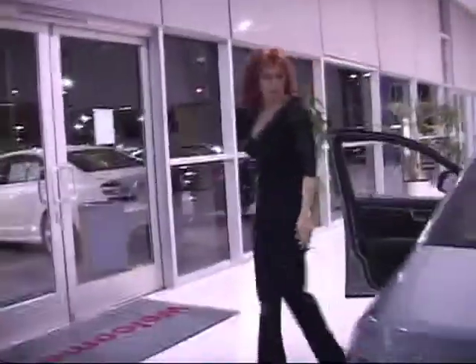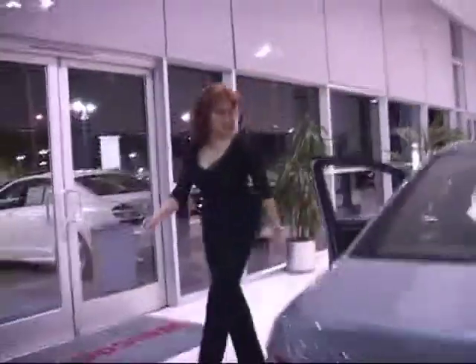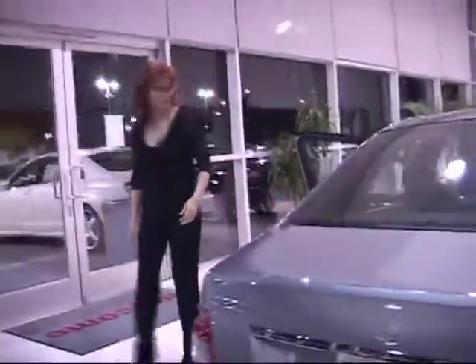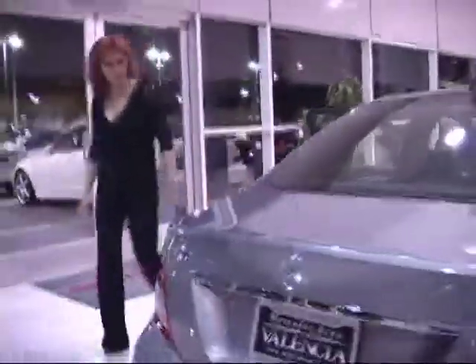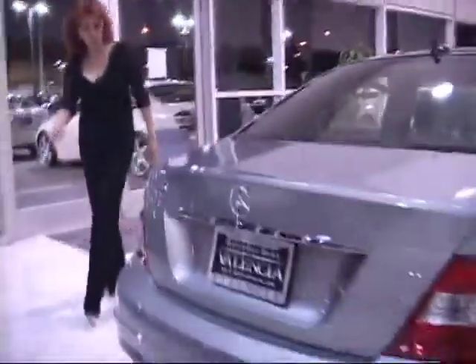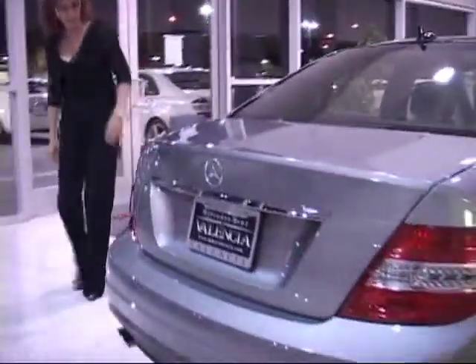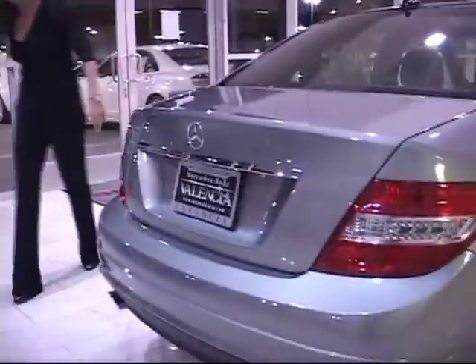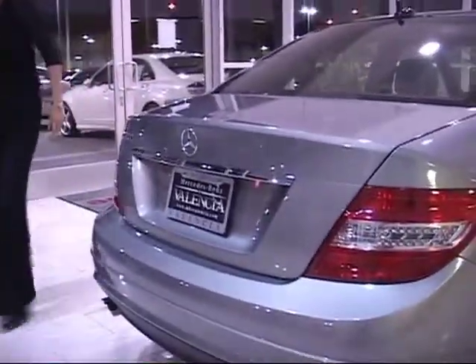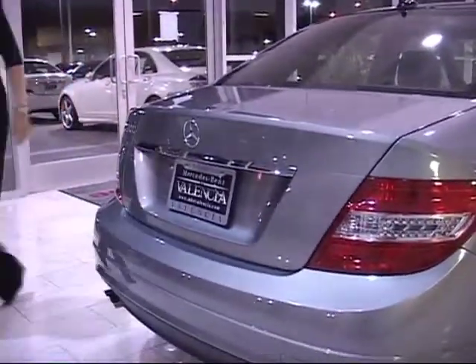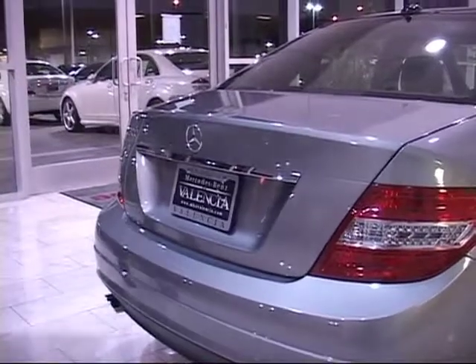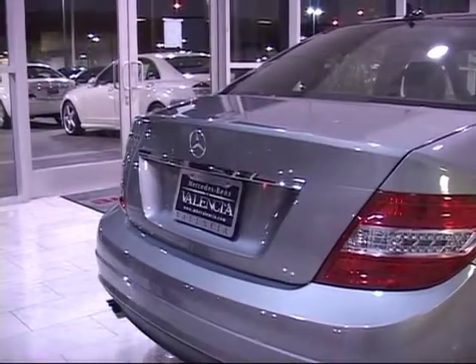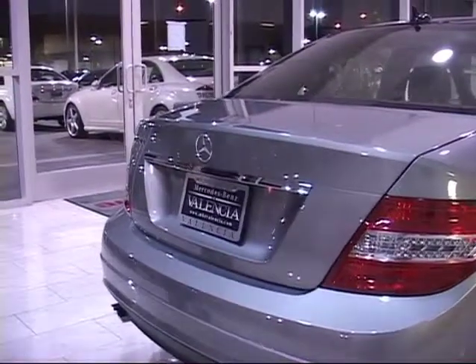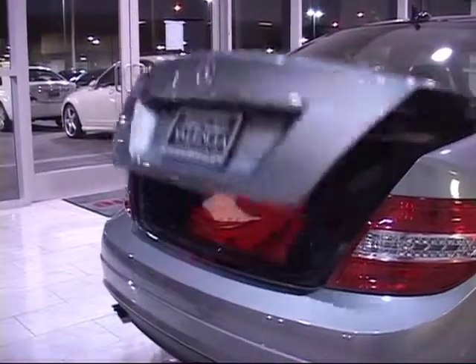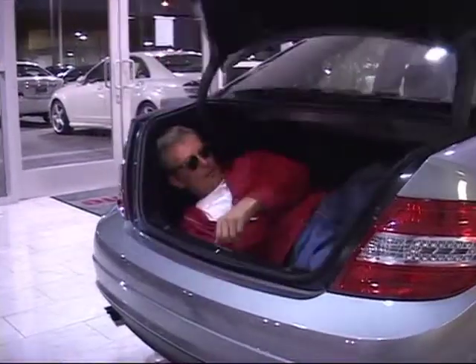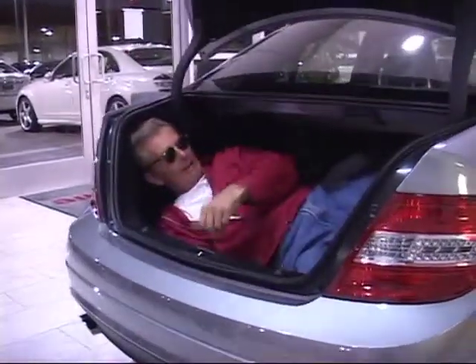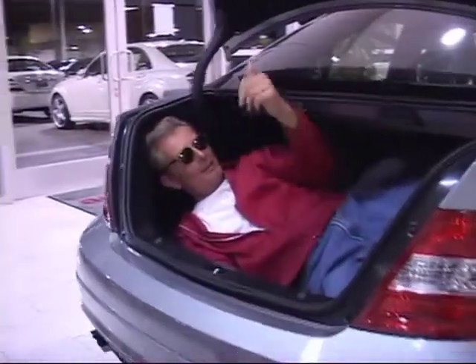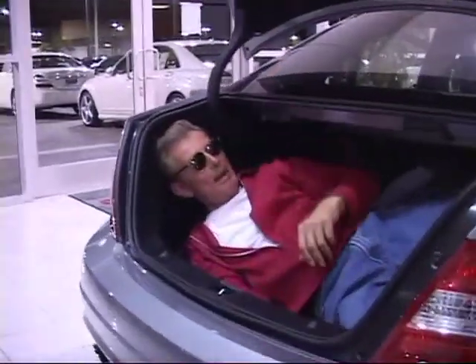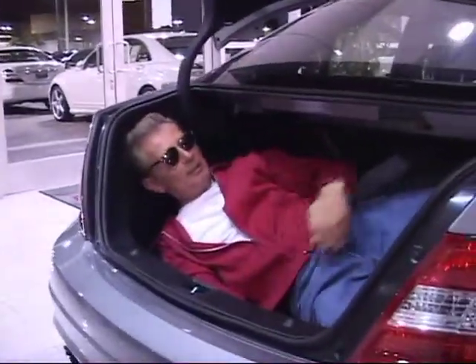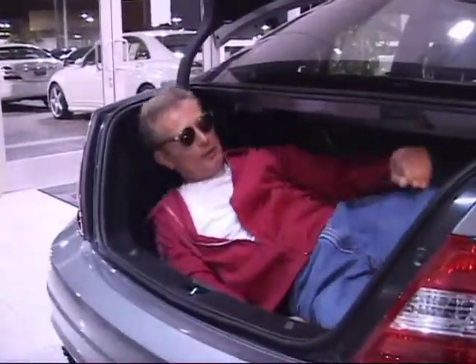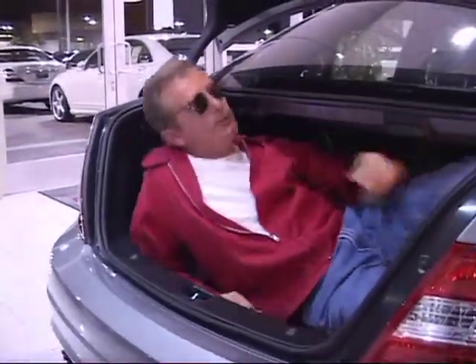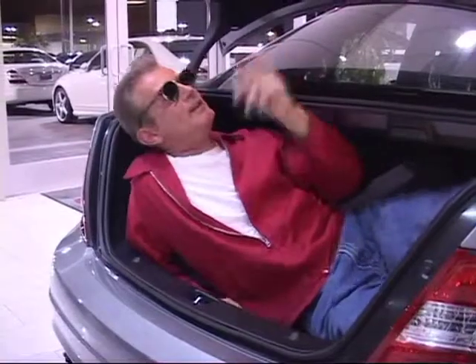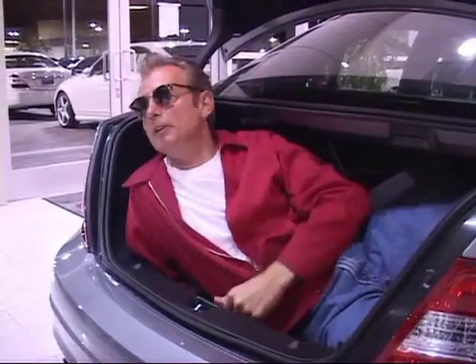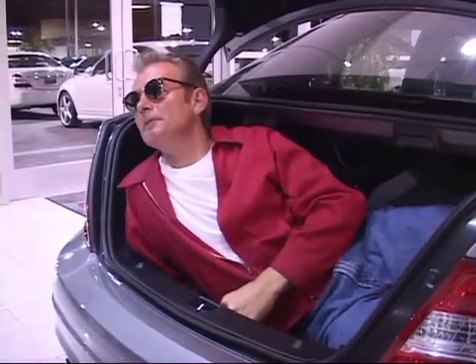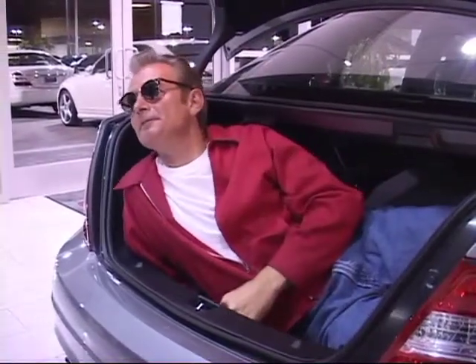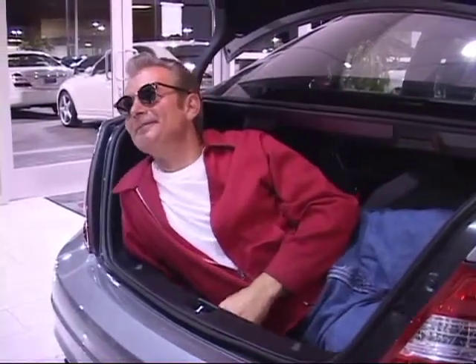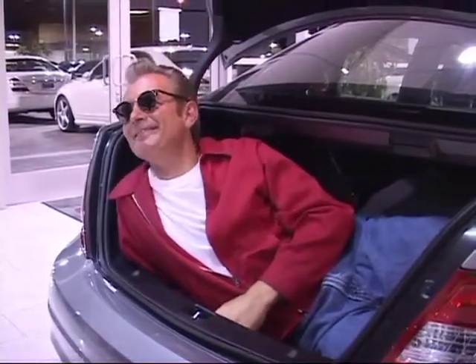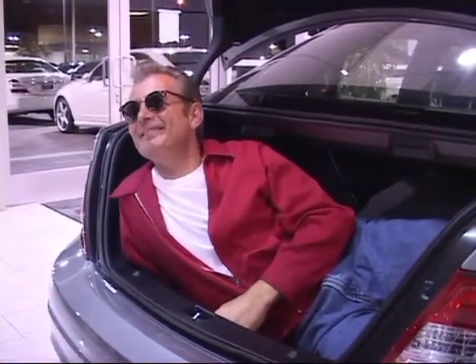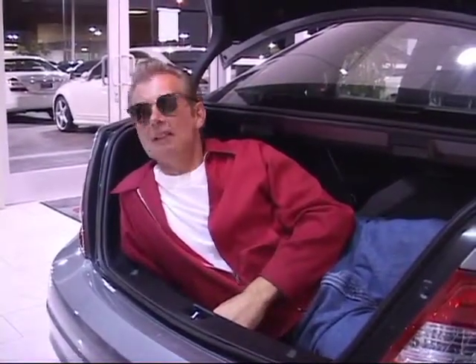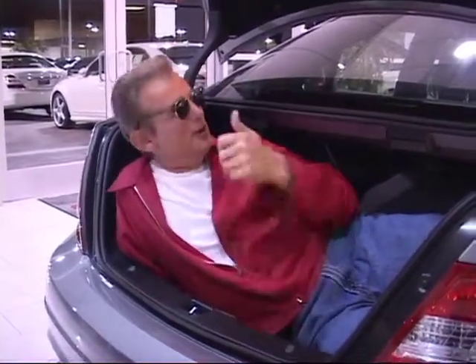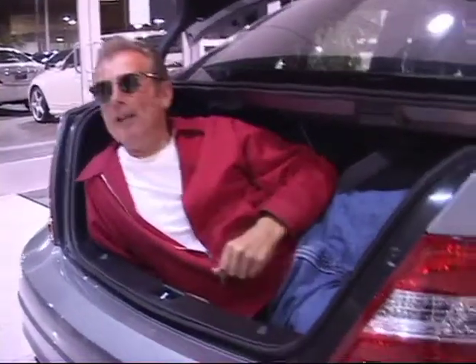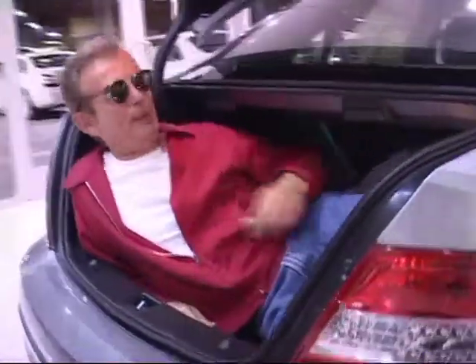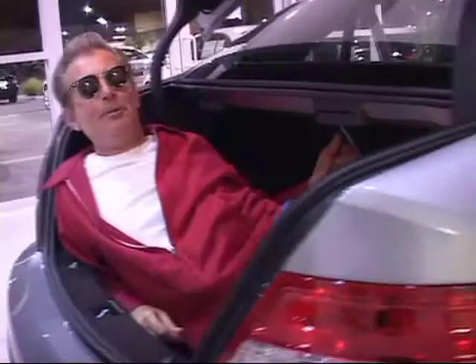Where are you, Jimmy? Playing in the trunk again? I like this automatic release function. This is Megan's law, you know? What are you doing in the trunk — looking for your golf clubs? No, I found it. I'm going to play right through.